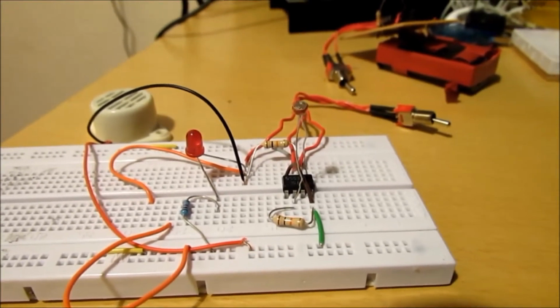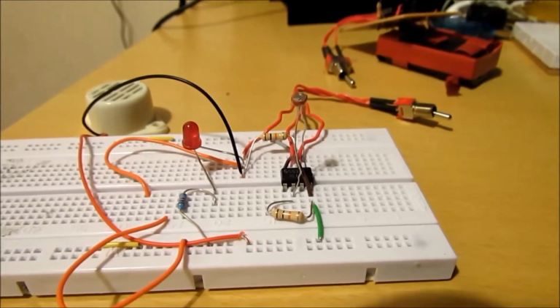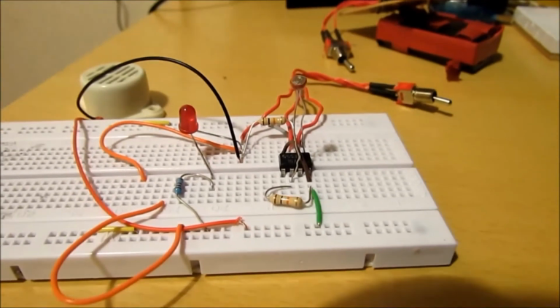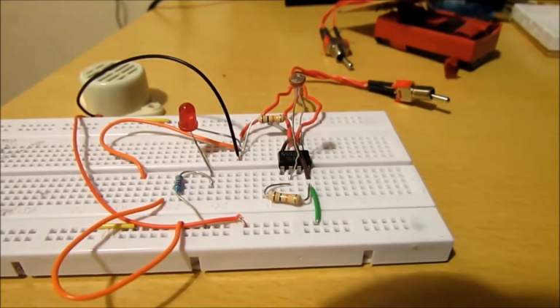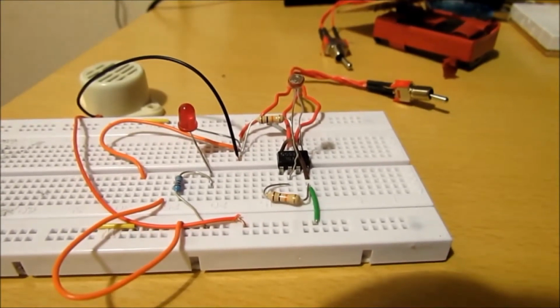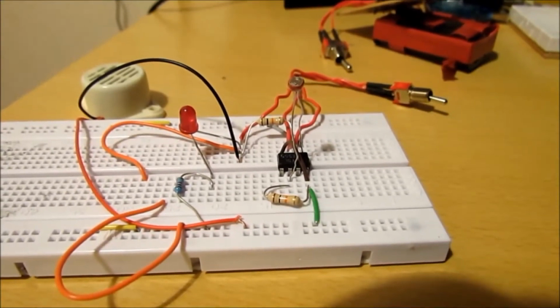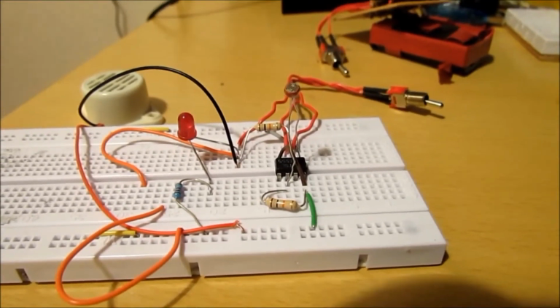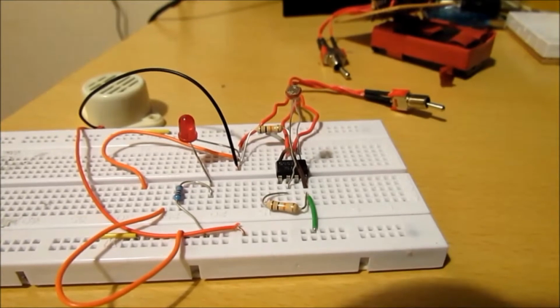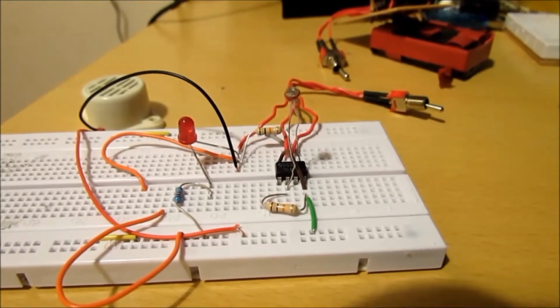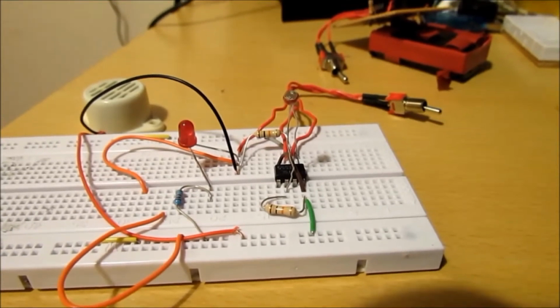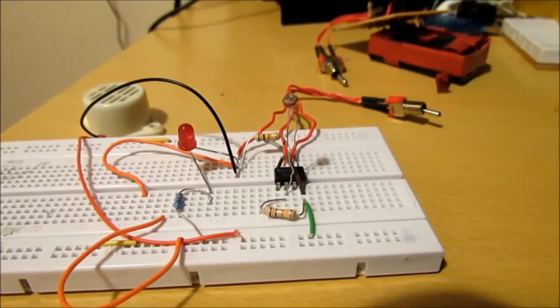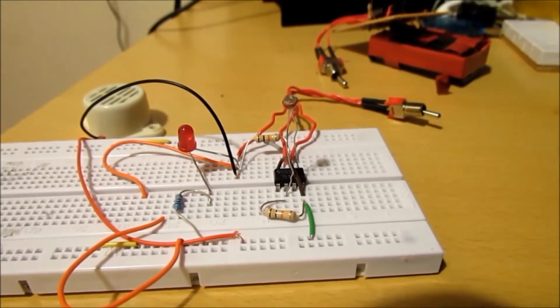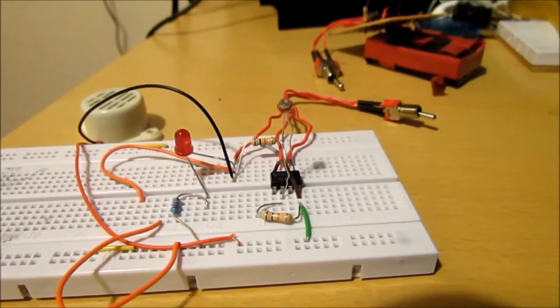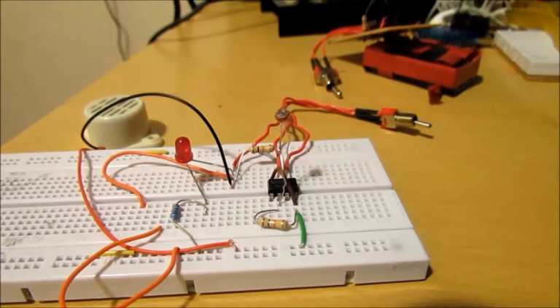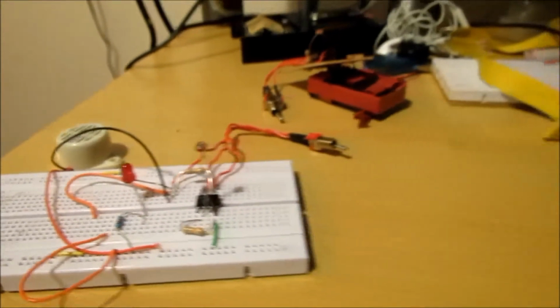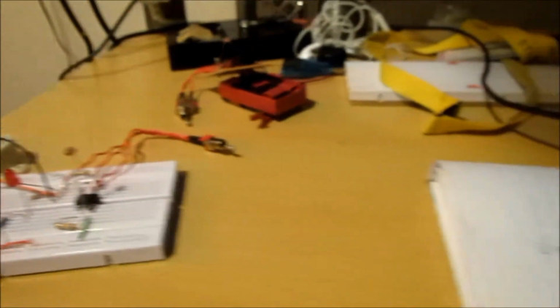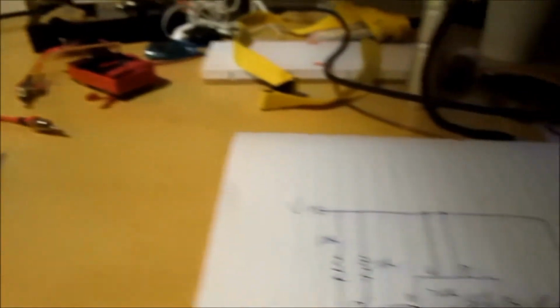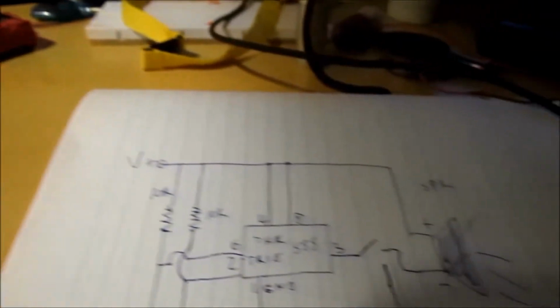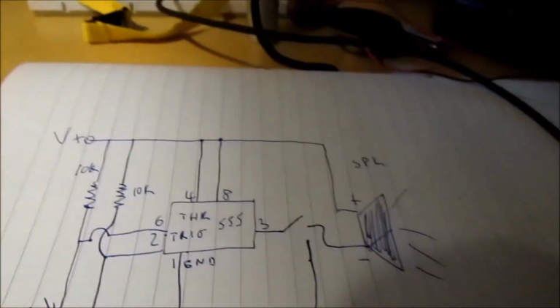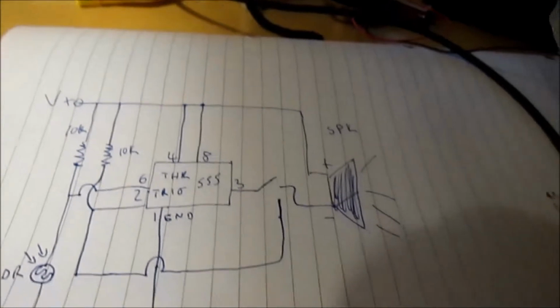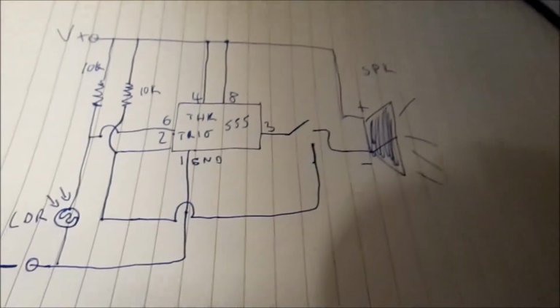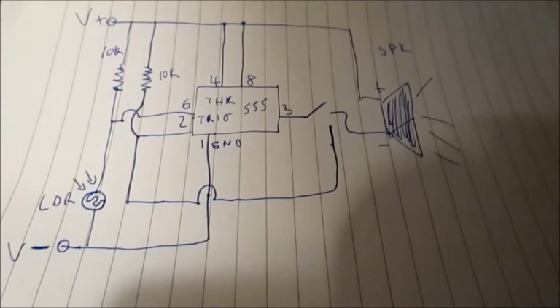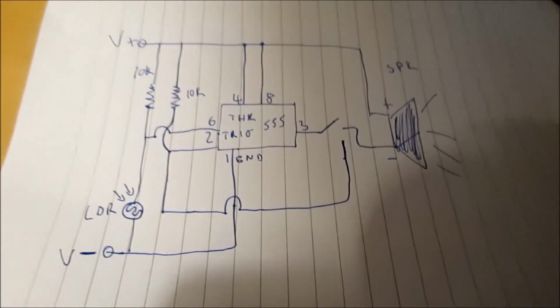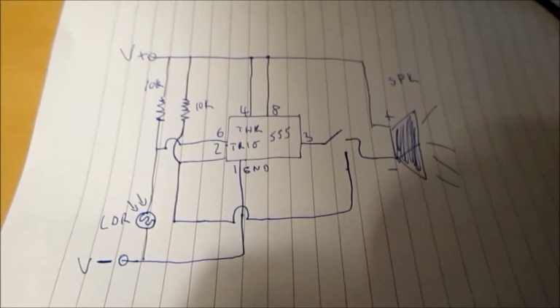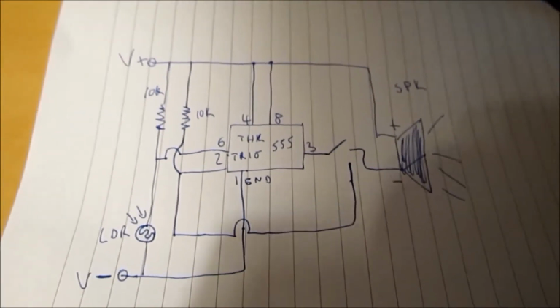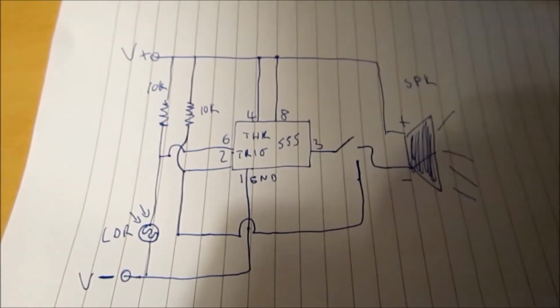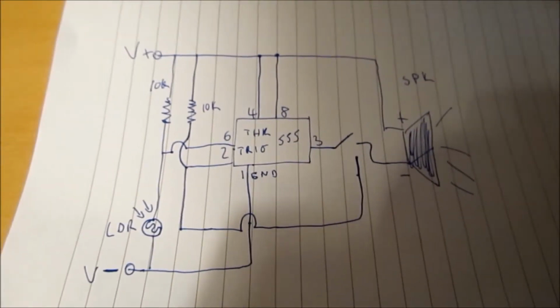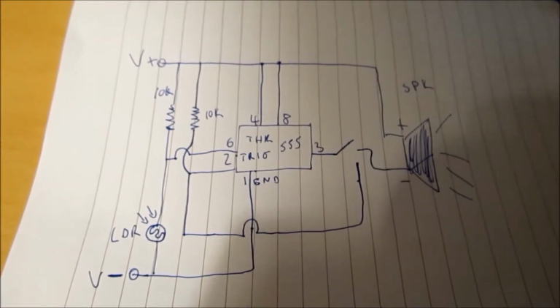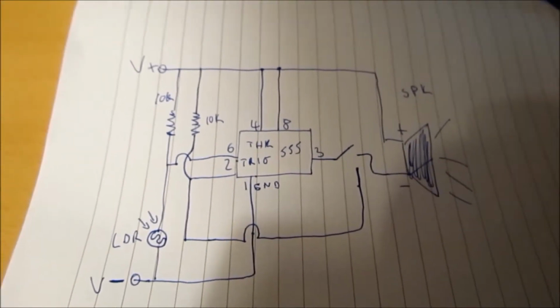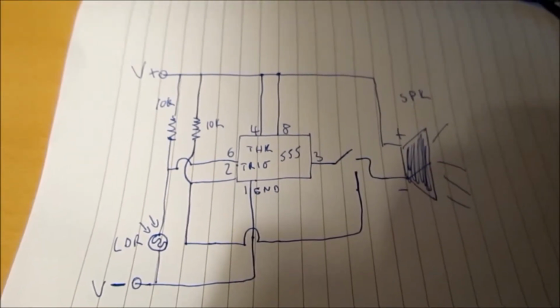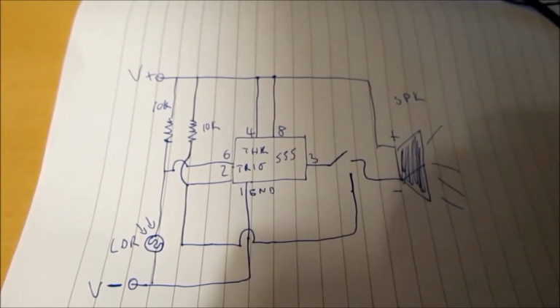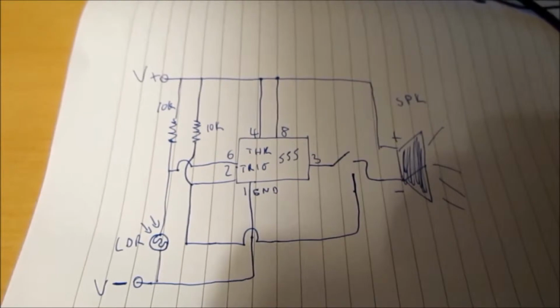I'm going to put the schematics up, which is here — I'm going to show you now. Pause the video and have a look at the schematic. That's roughly what the schematic looks like.